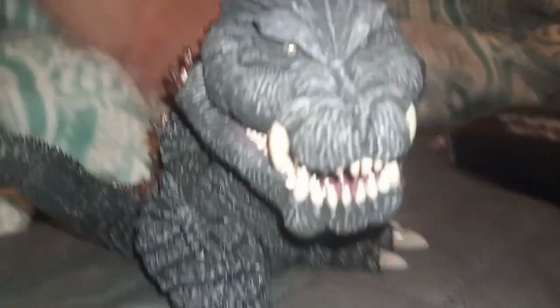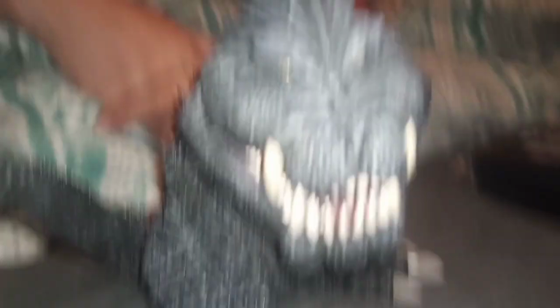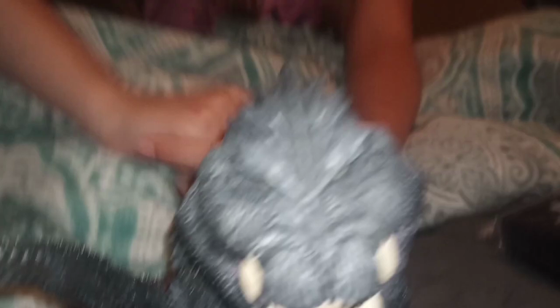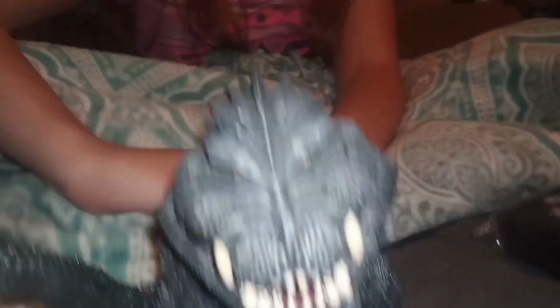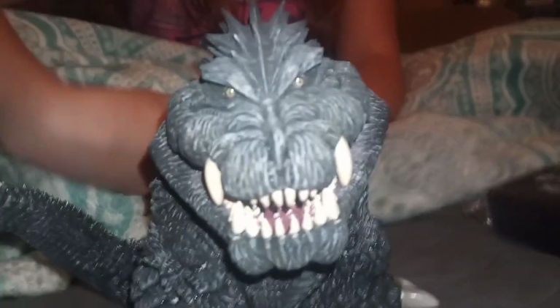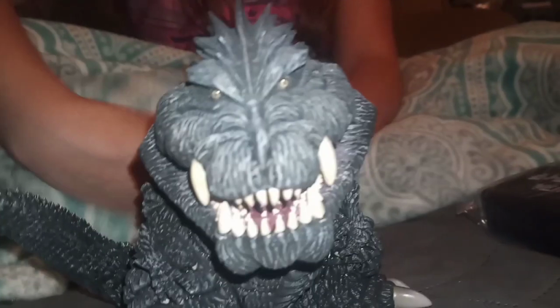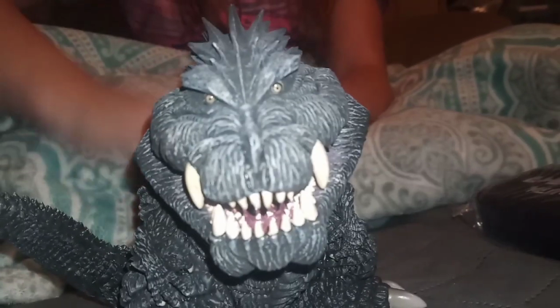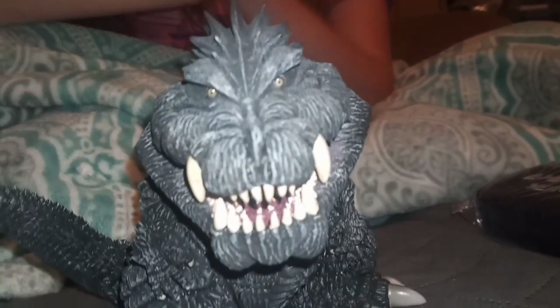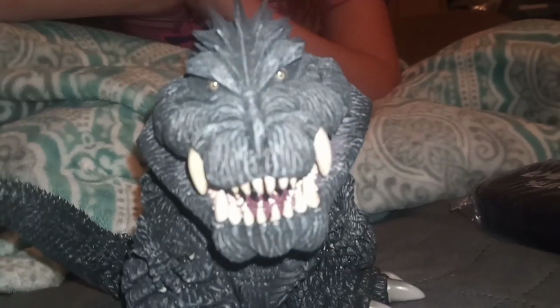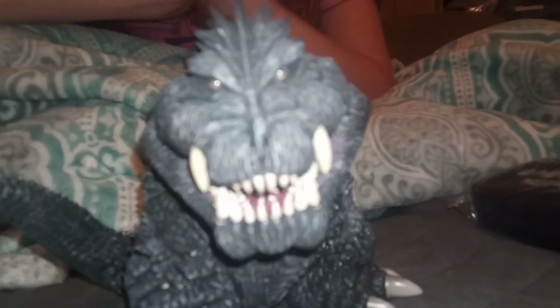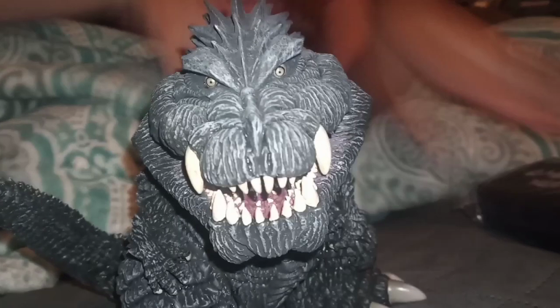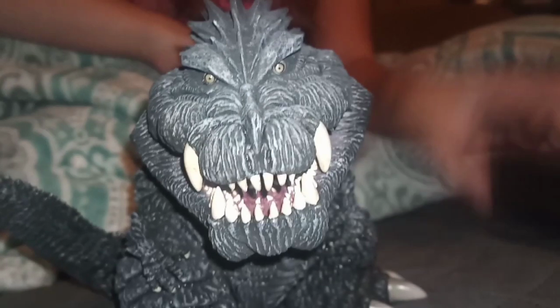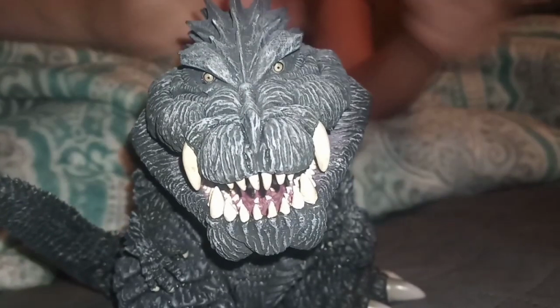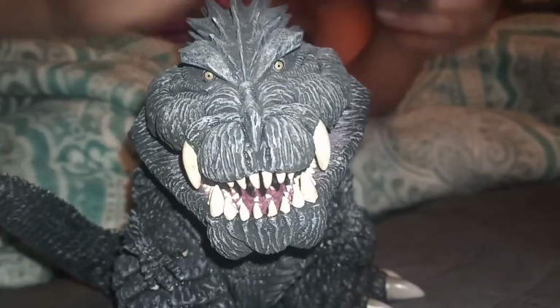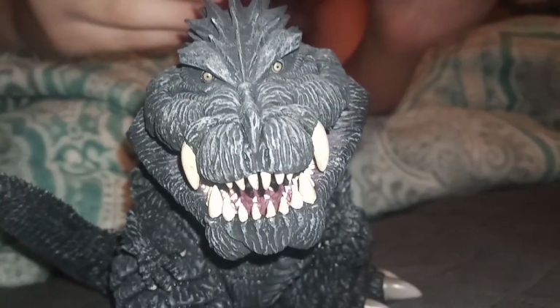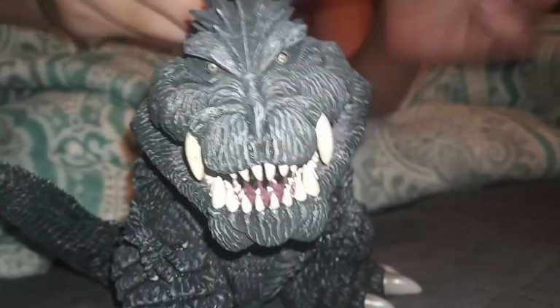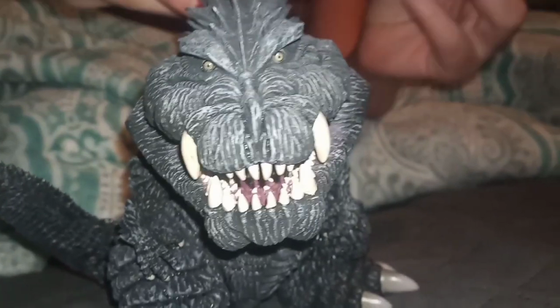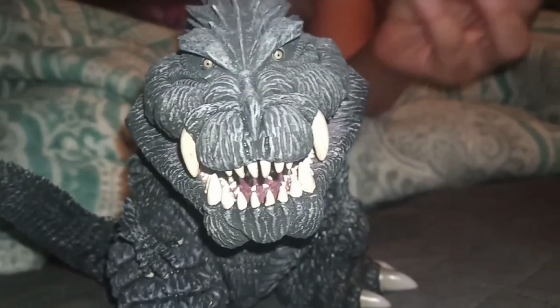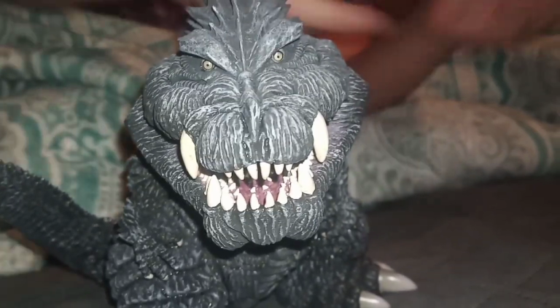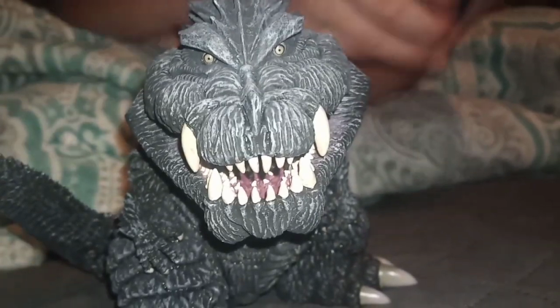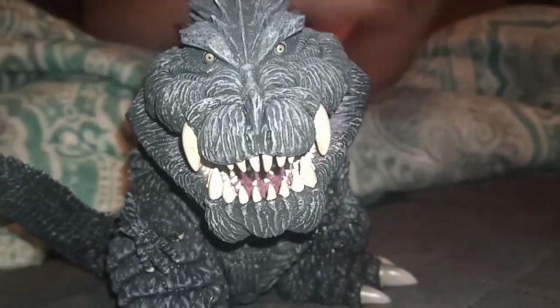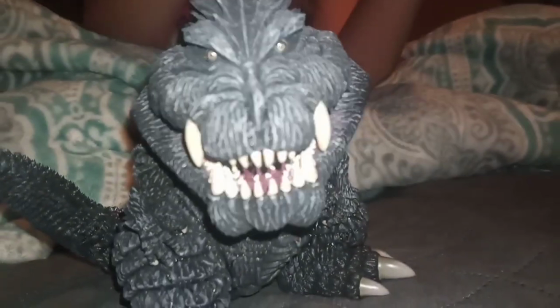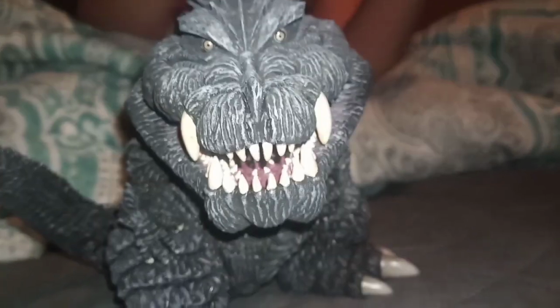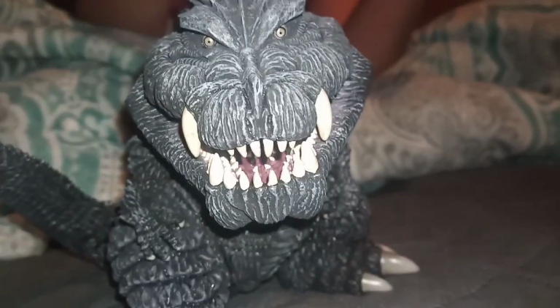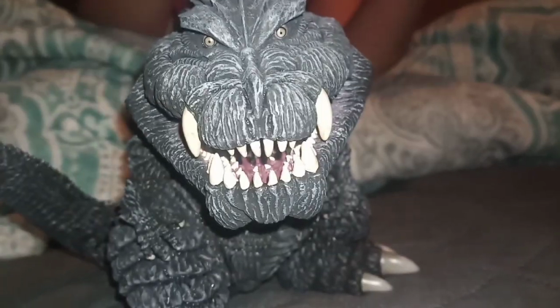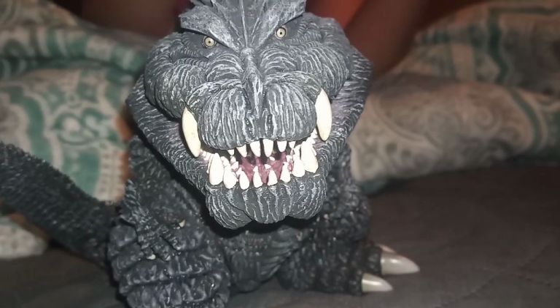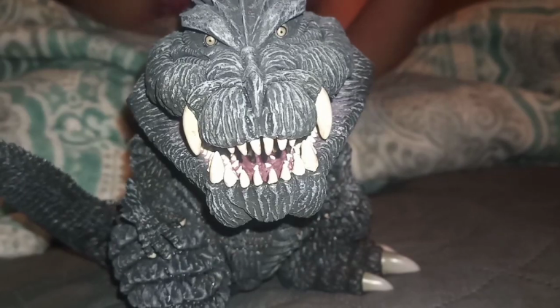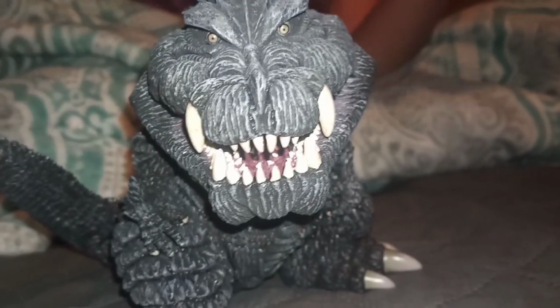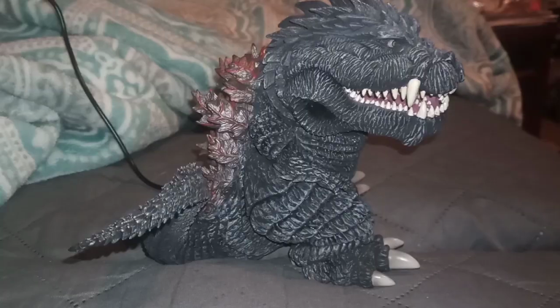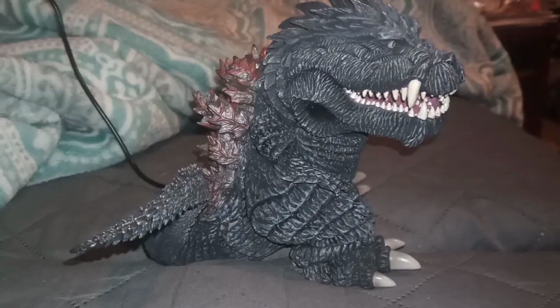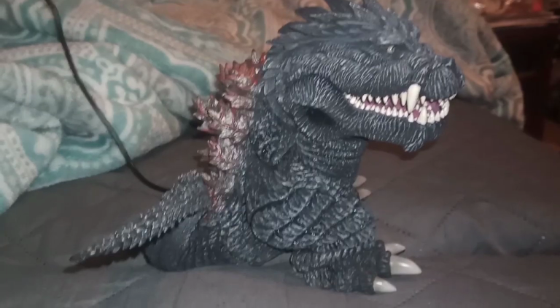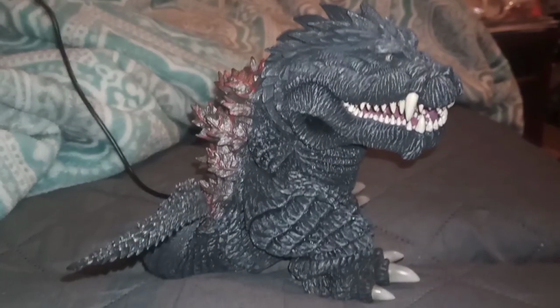But yeah, he's pretty good. I'm going to put the batteries in this, and I'll be back to show you guys this arm.